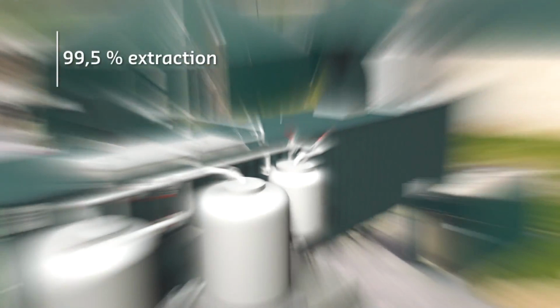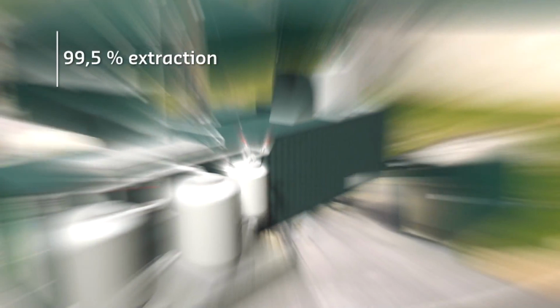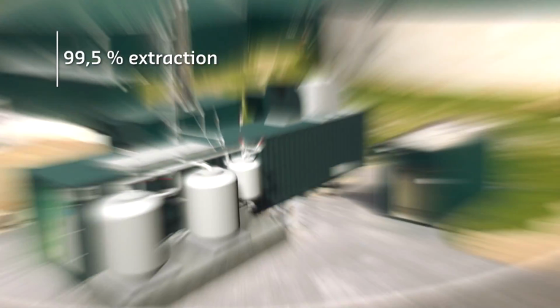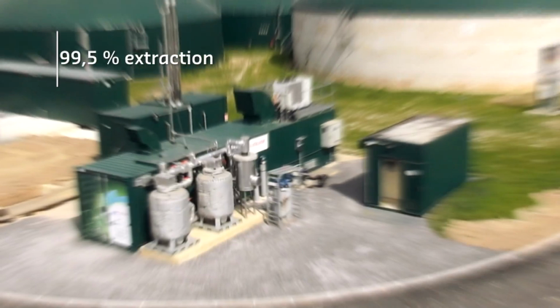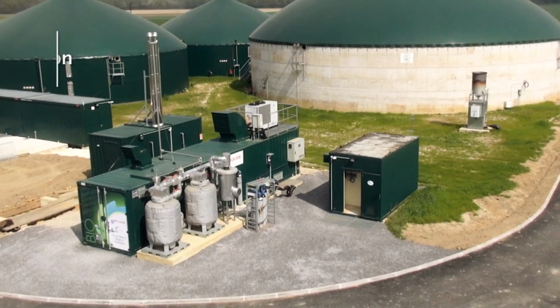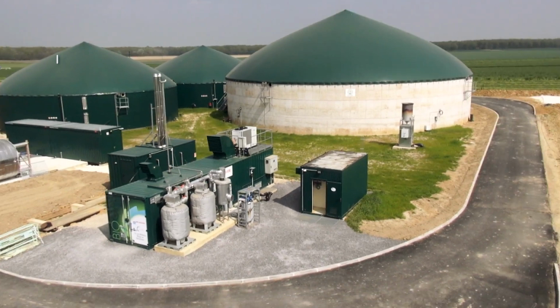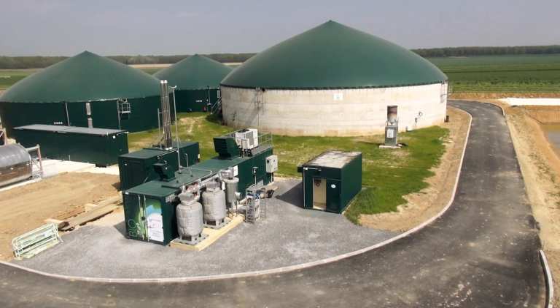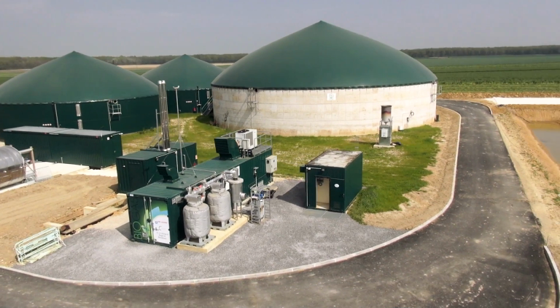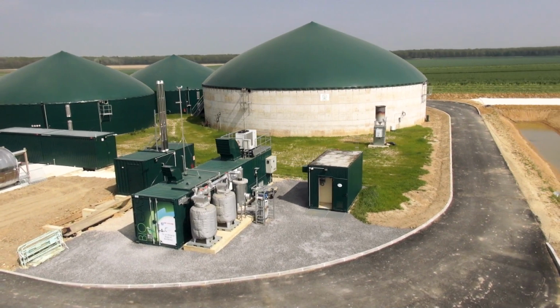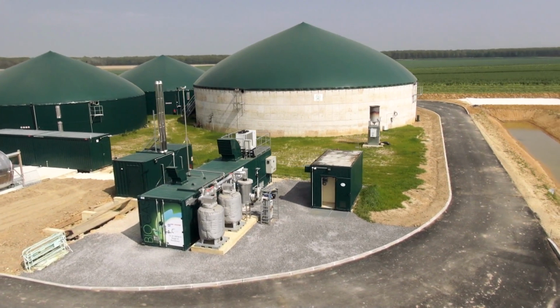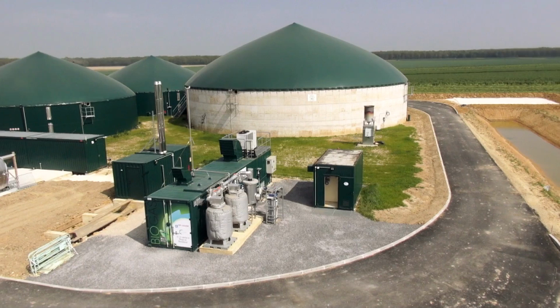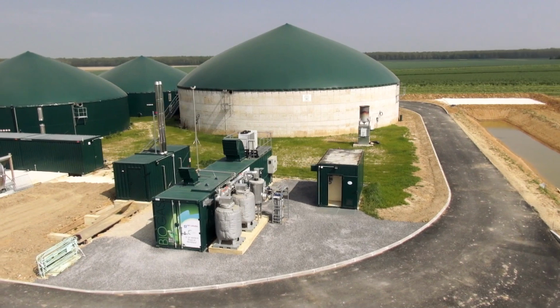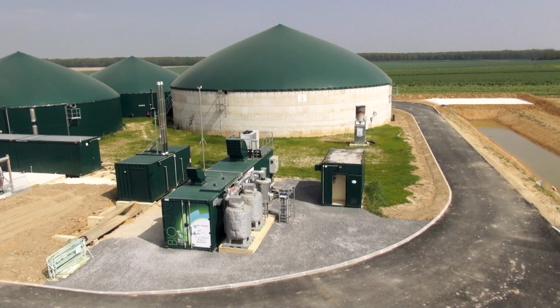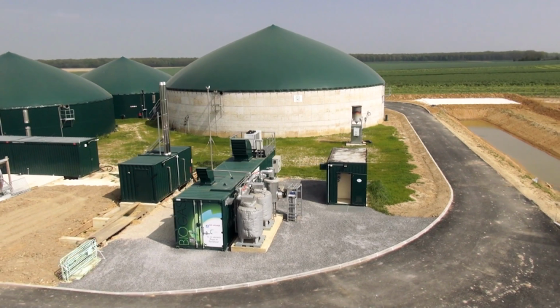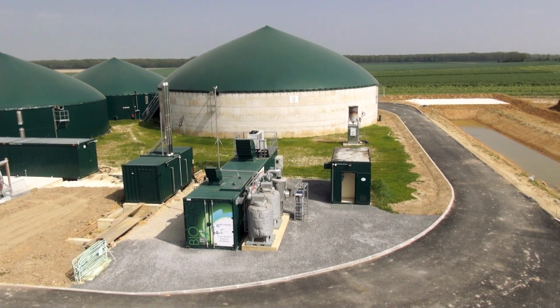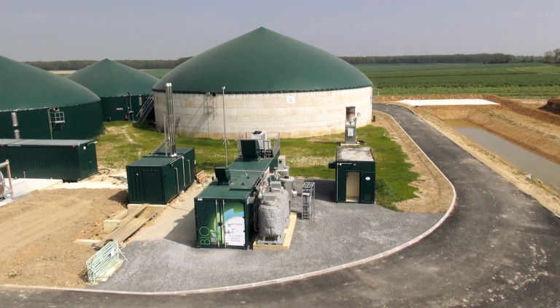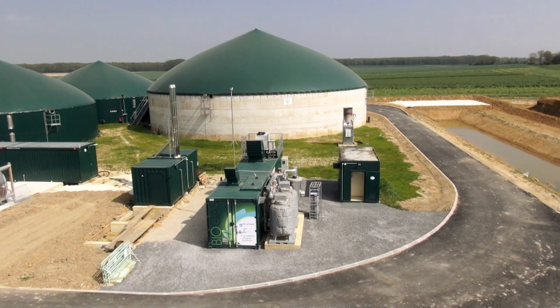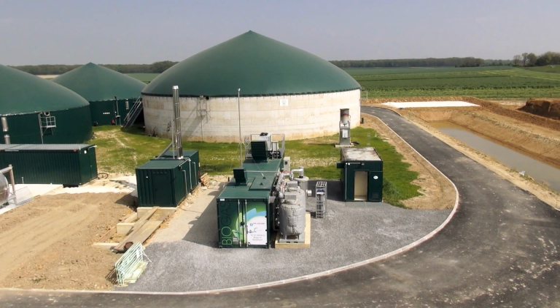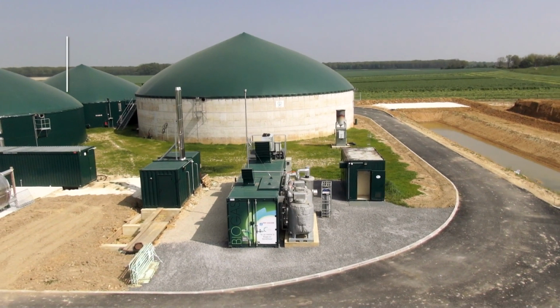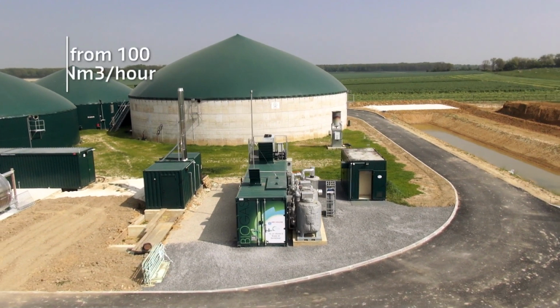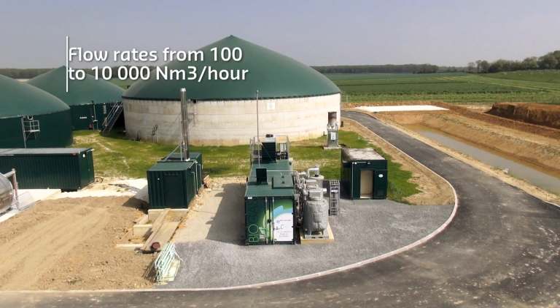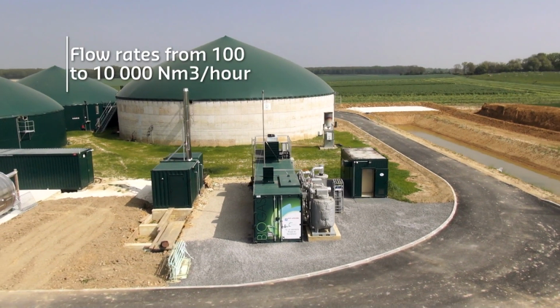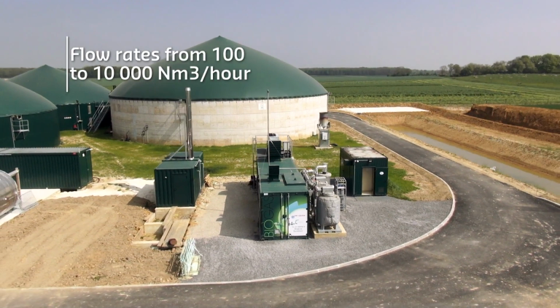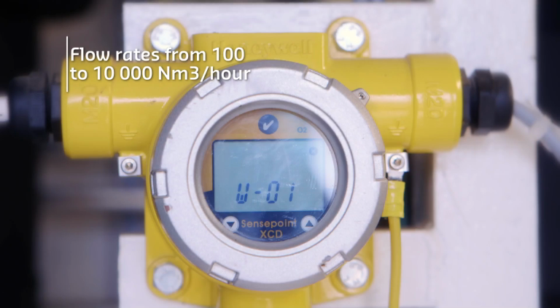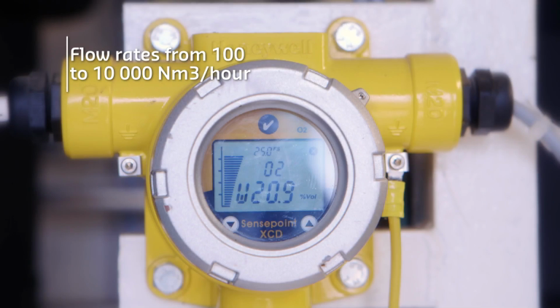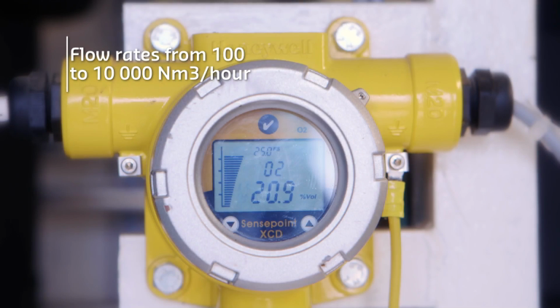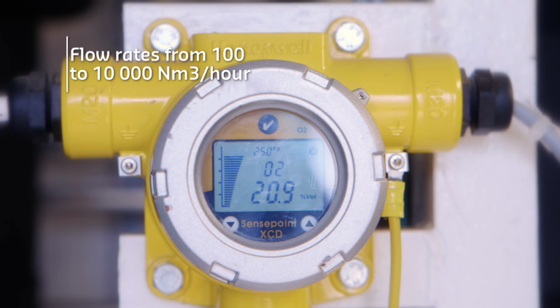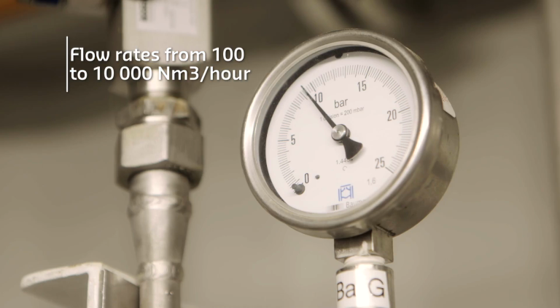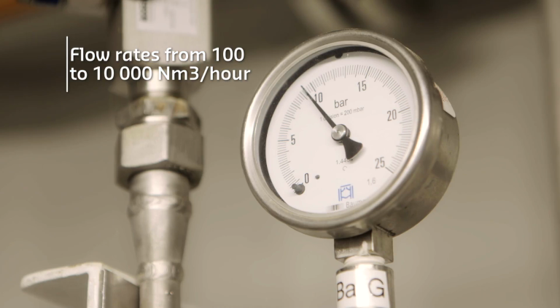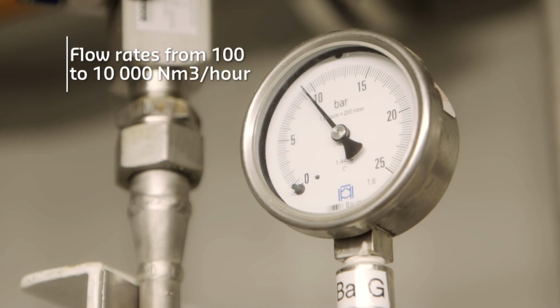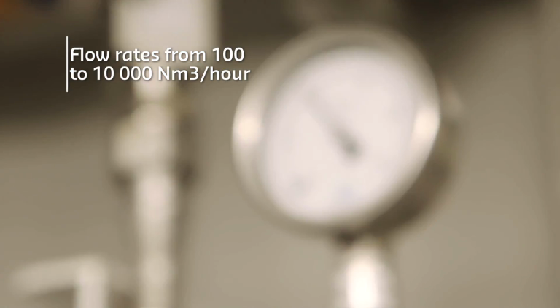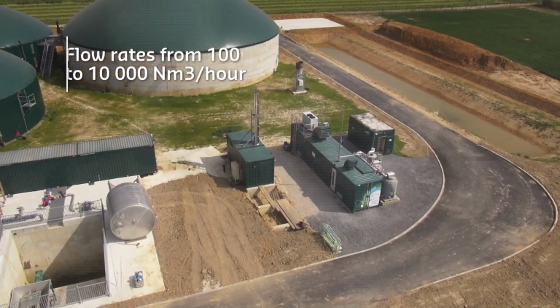The purification unit, designed by Air Liquide, can treat biogas at flow rates from 100 up to several thousands of cubic meters per hour.